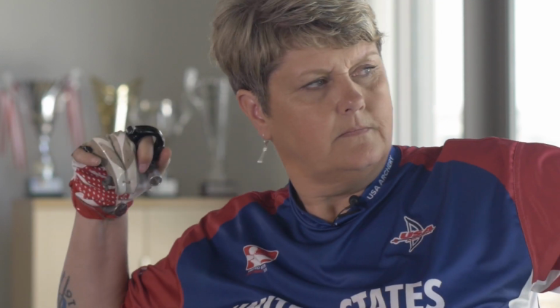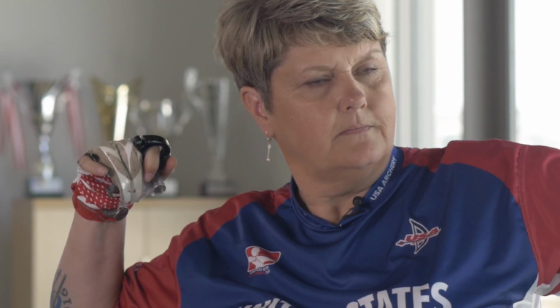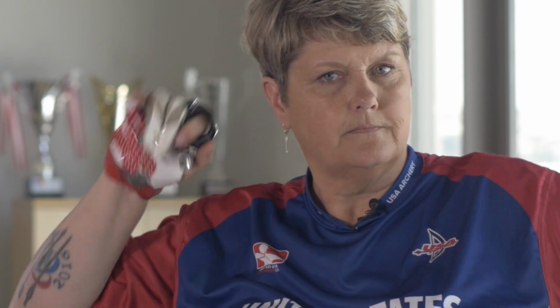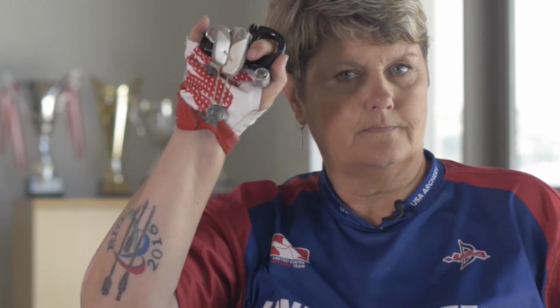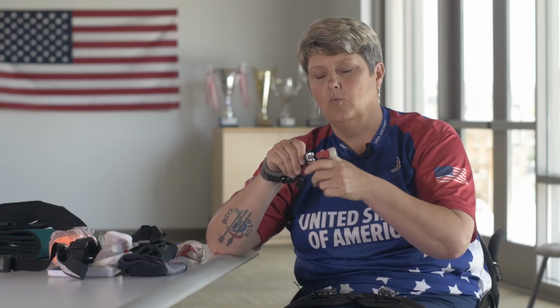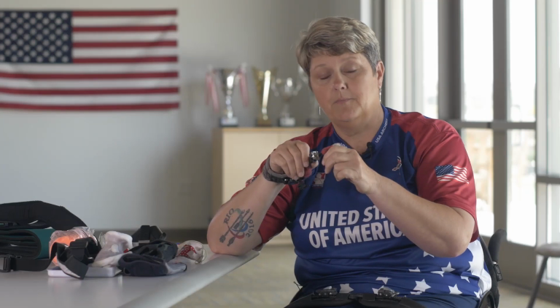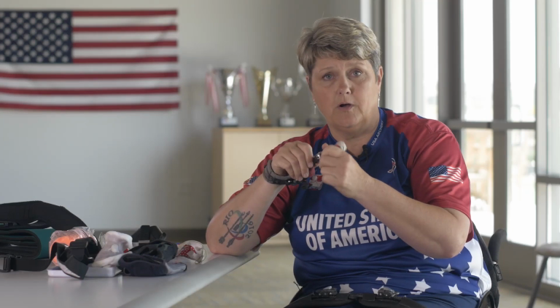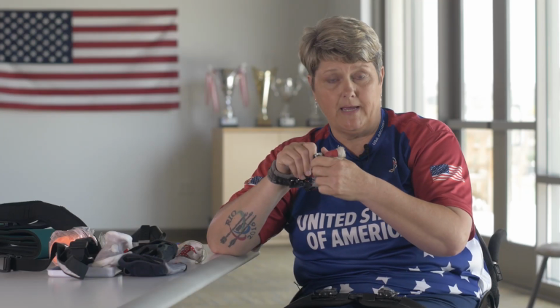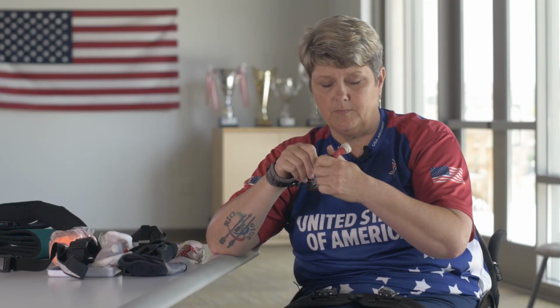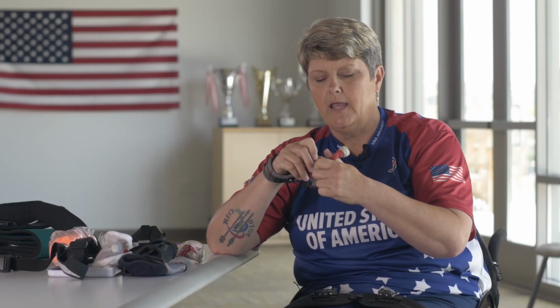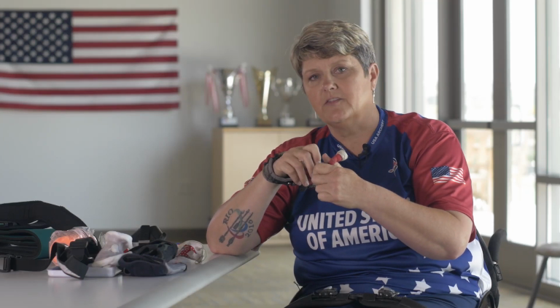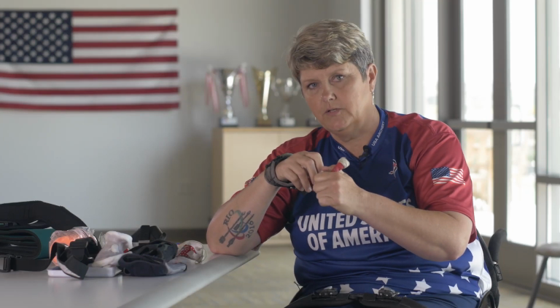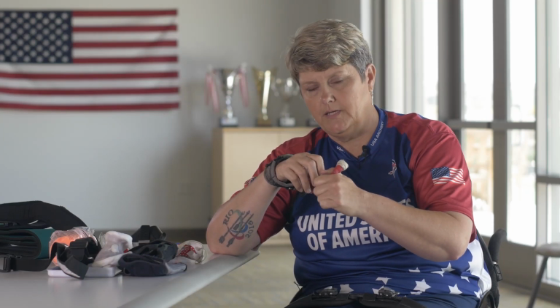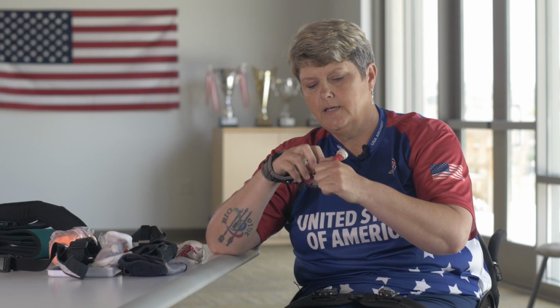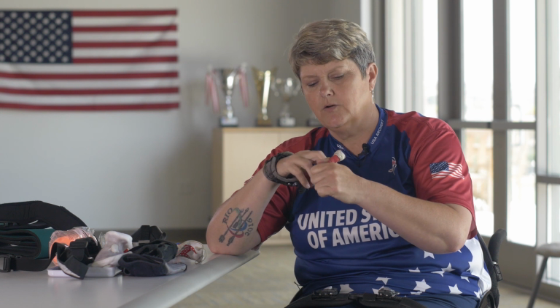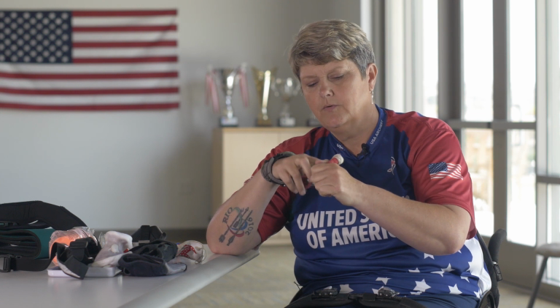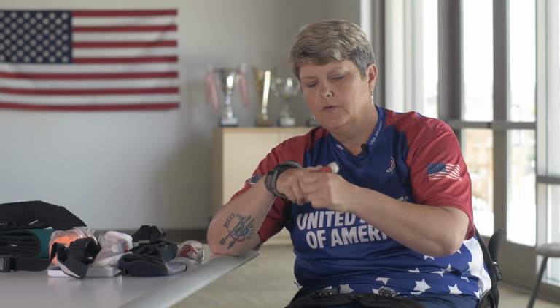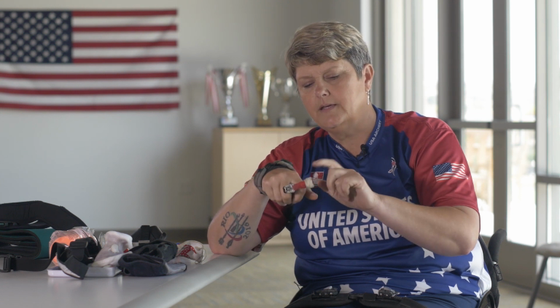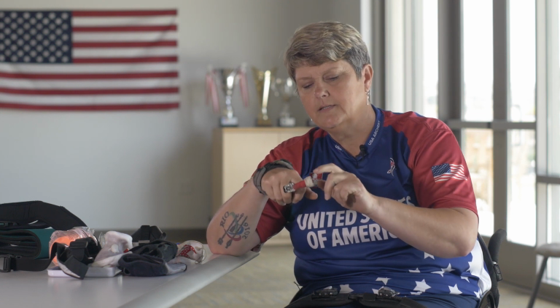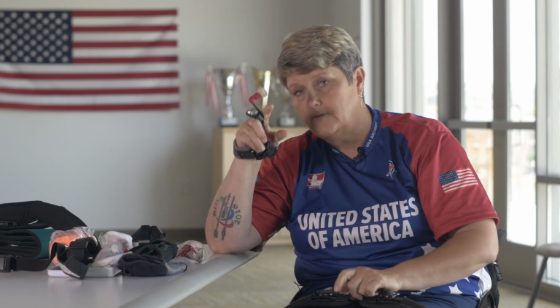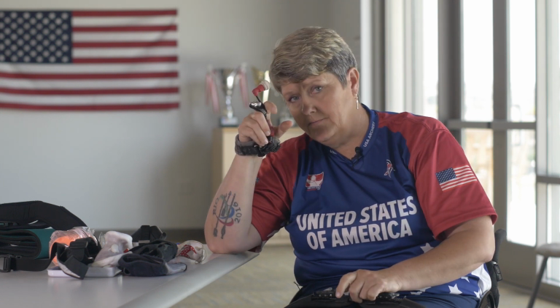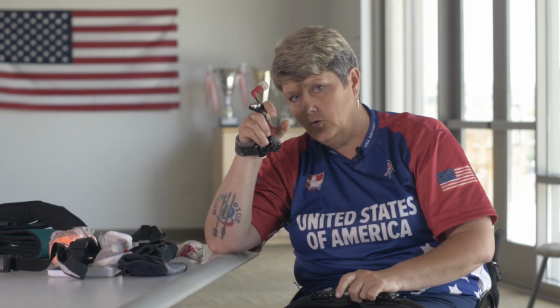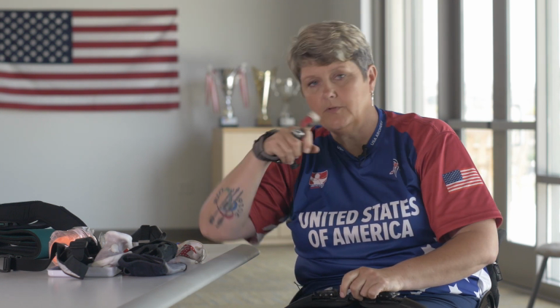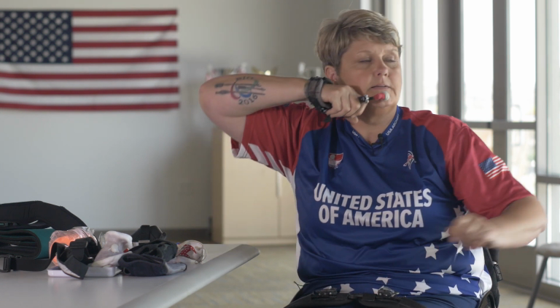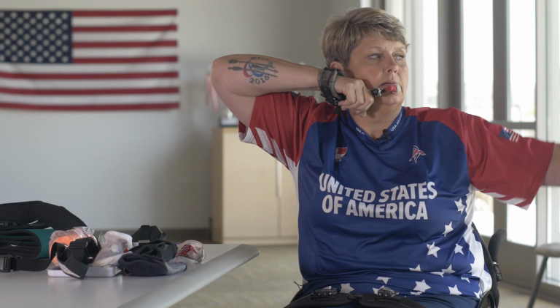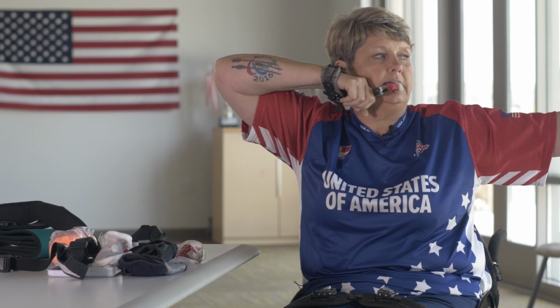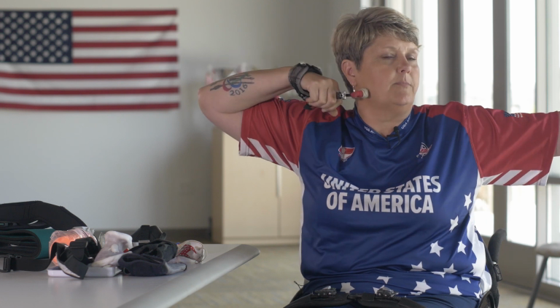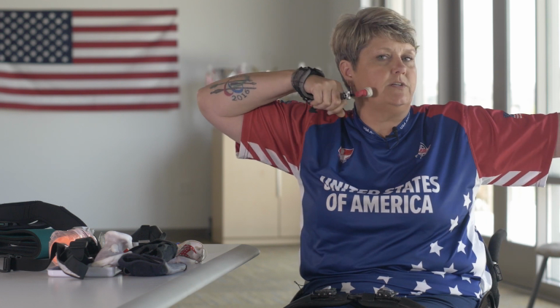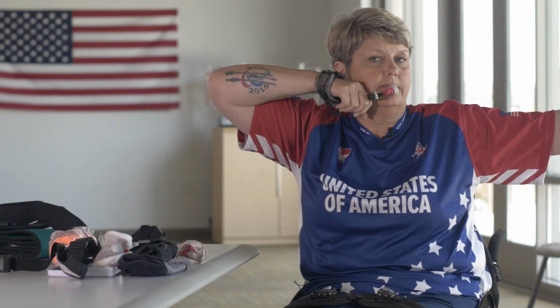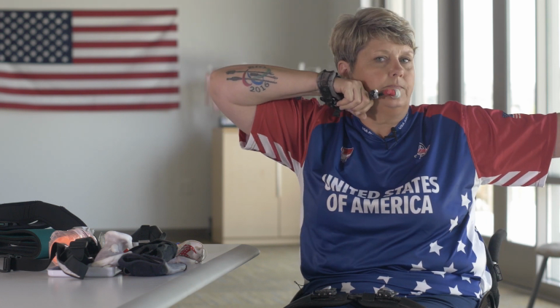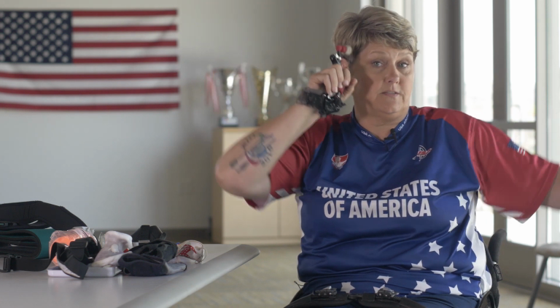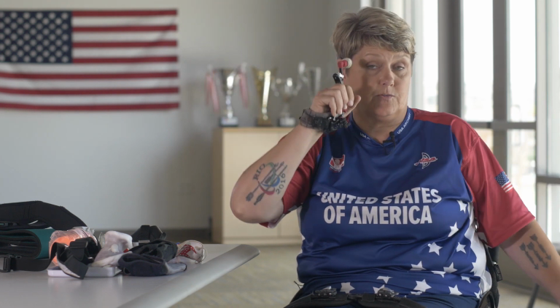This release is made by Trueball and Matt Stutzman, and it's called the Fingerless Release. Instead of being a finger or a thumb release, it is set off by my chin — that's a fingerless release.